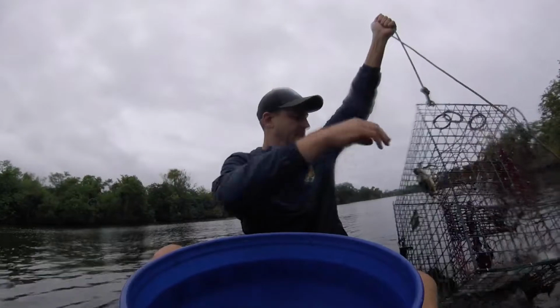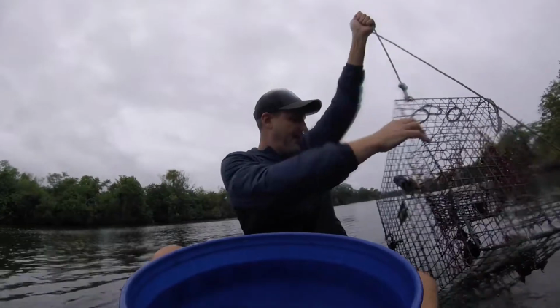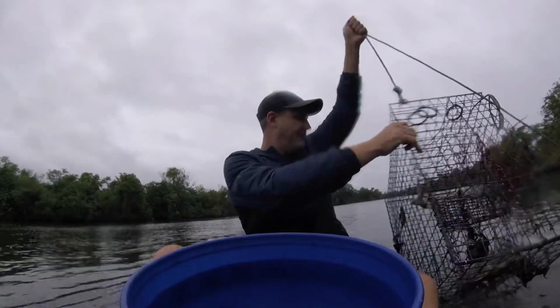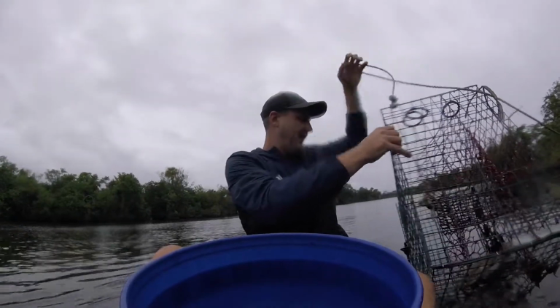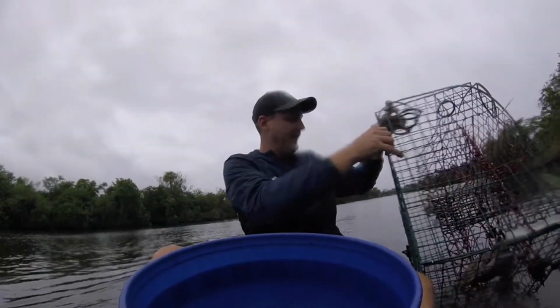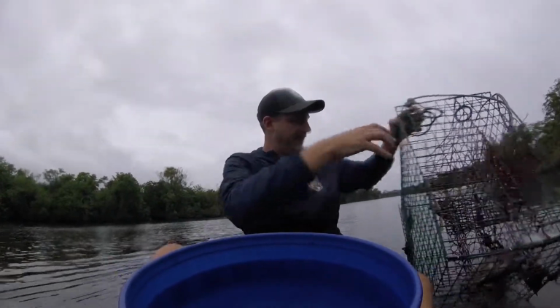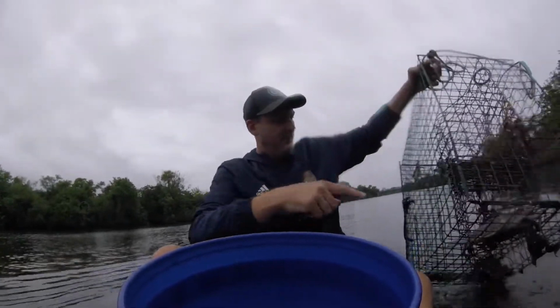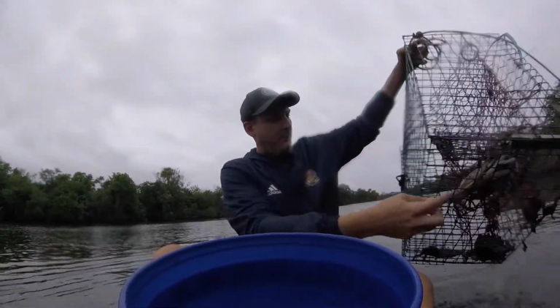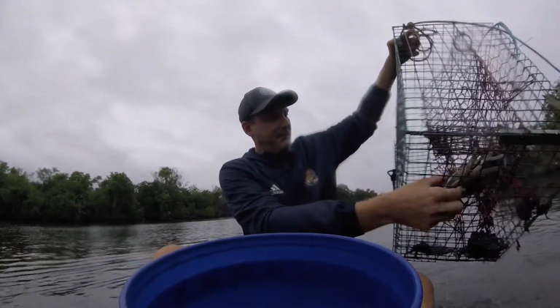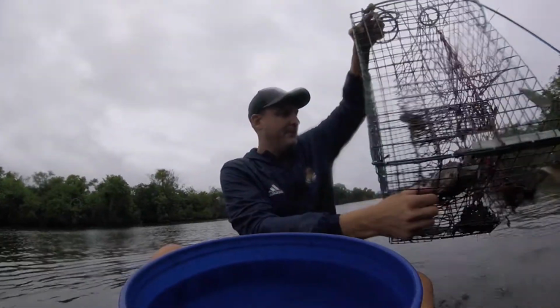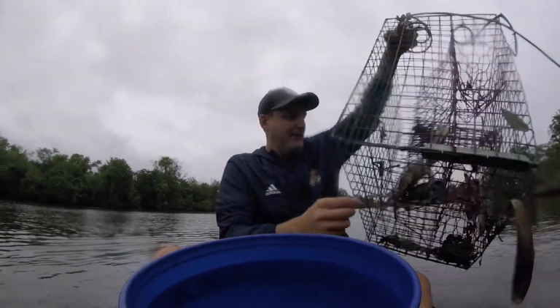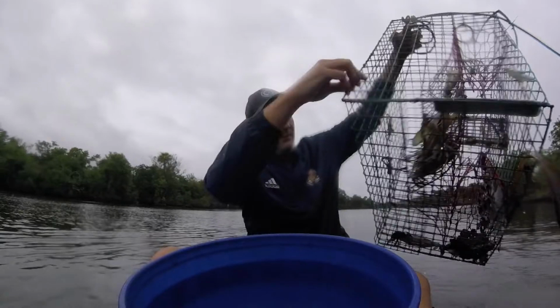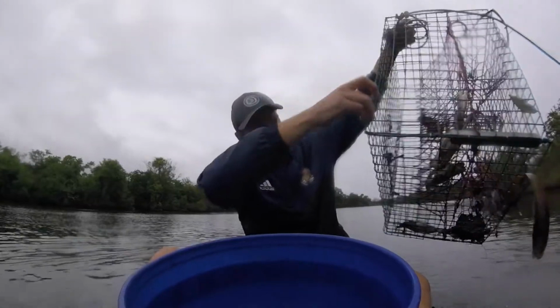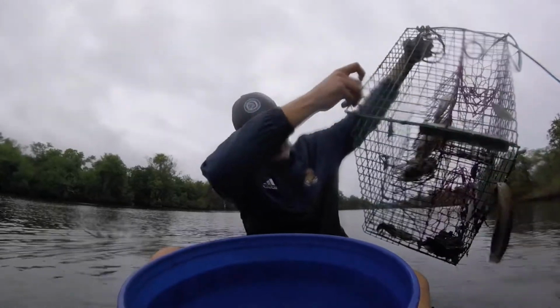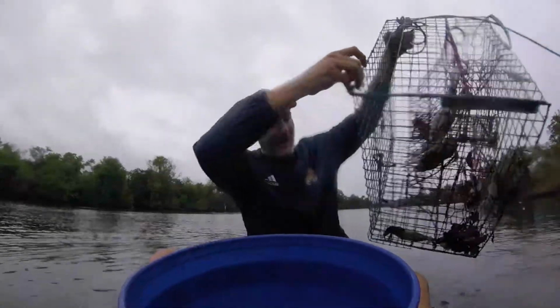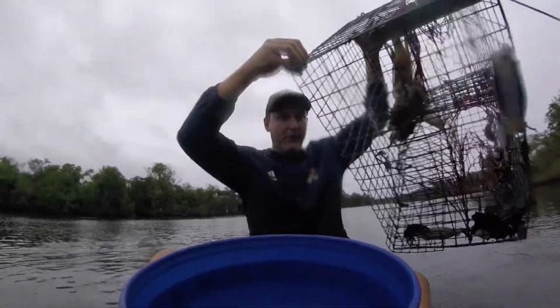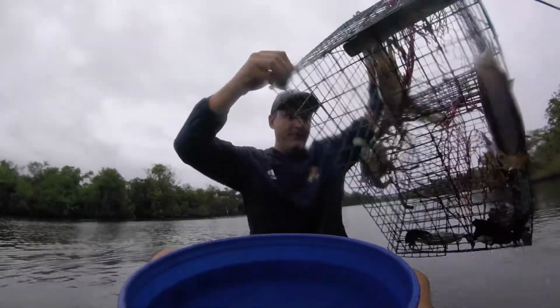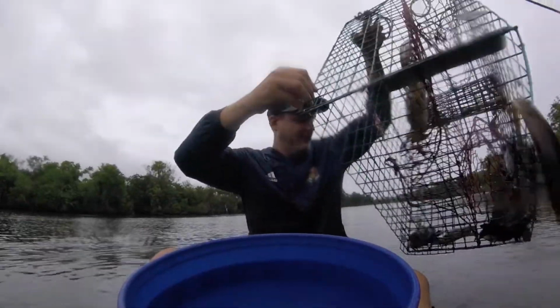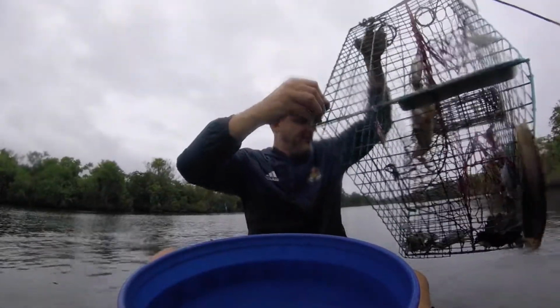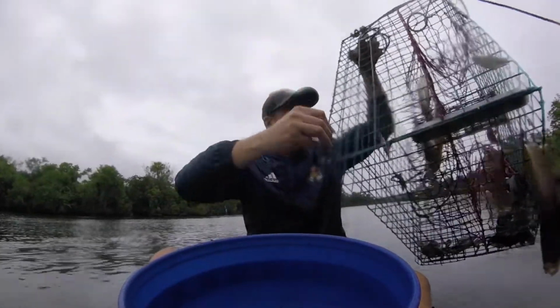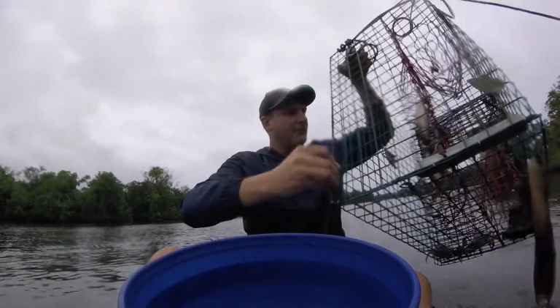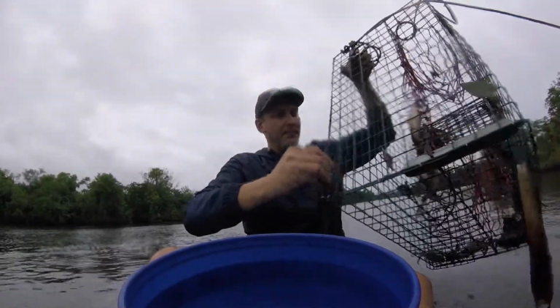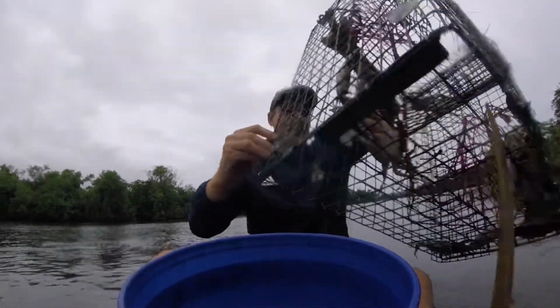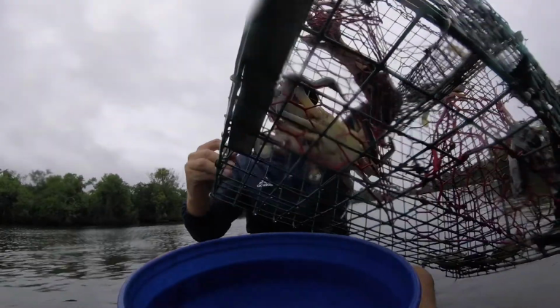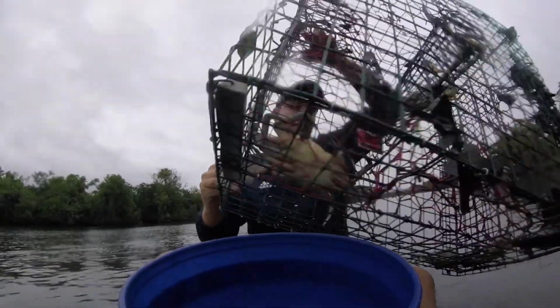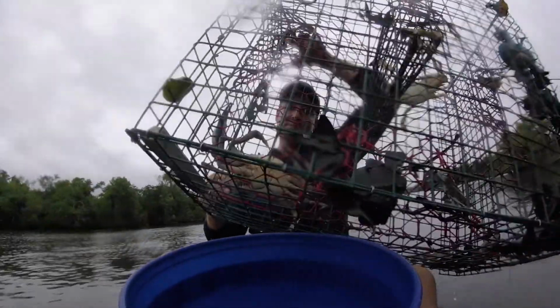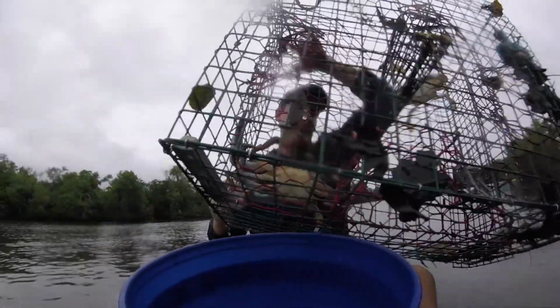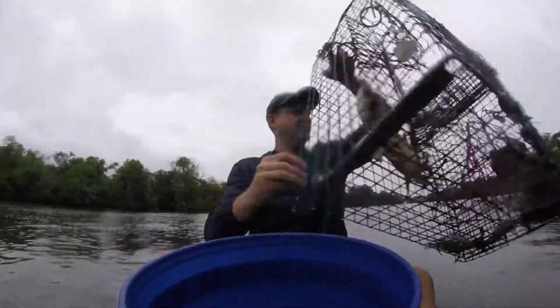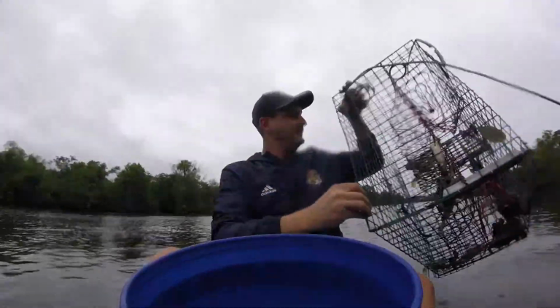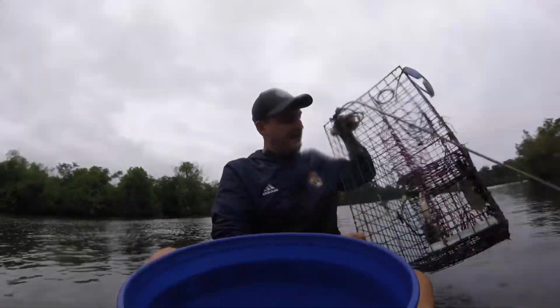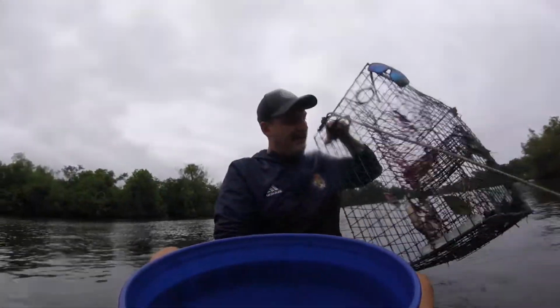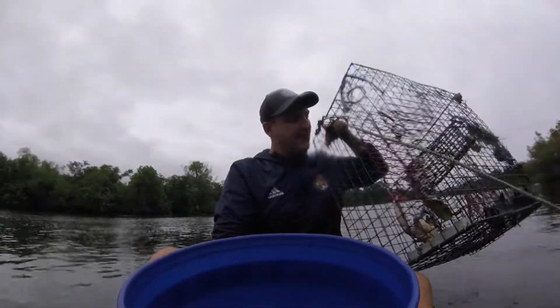Not great, not bad. Monster — monster Jimmy right there. Looks like he had a little girl with him too. Might have been trying to mate, but that's a good sized Jimmy right there. That's a rusty belly. That's nice.